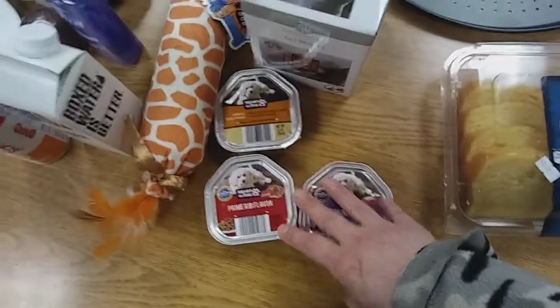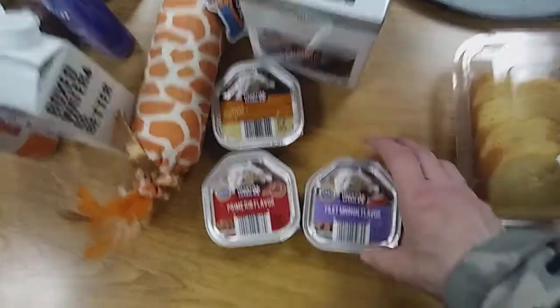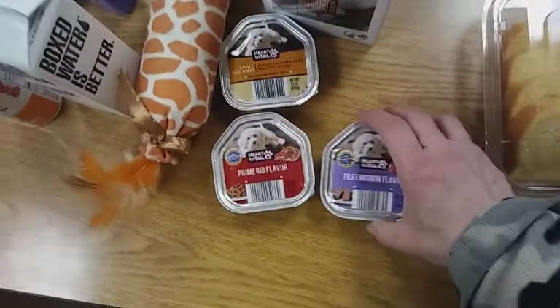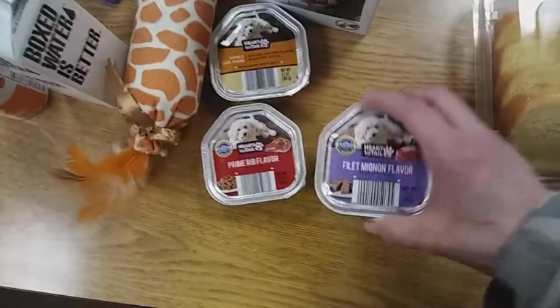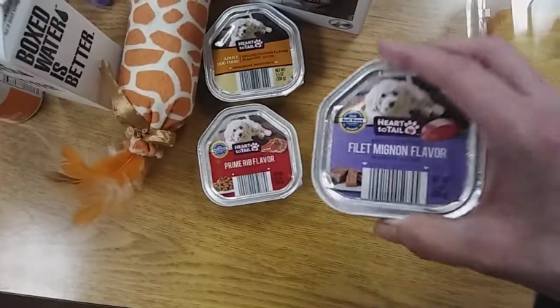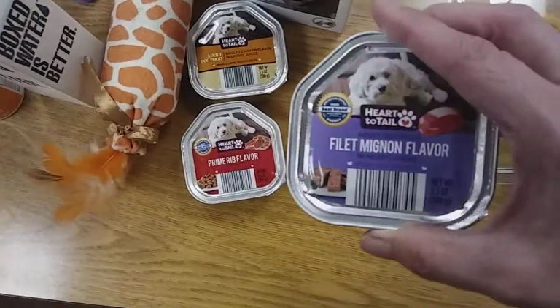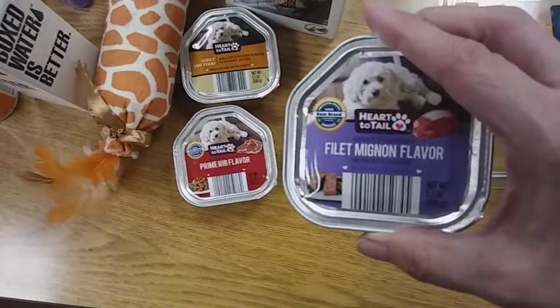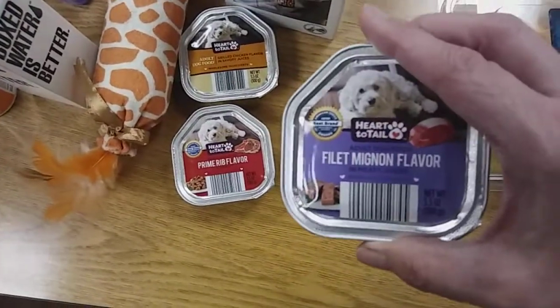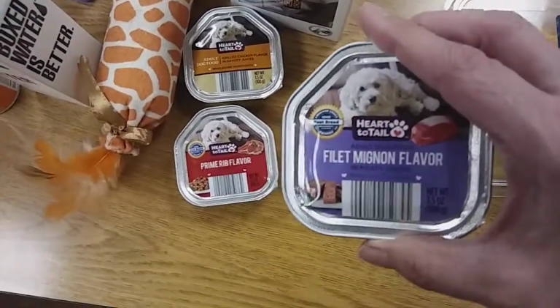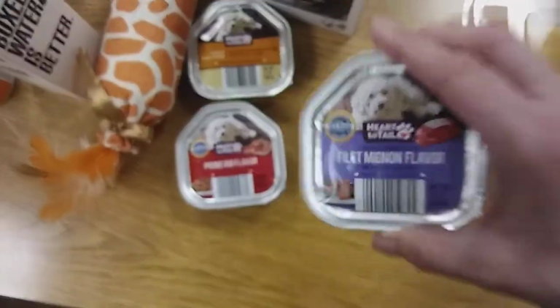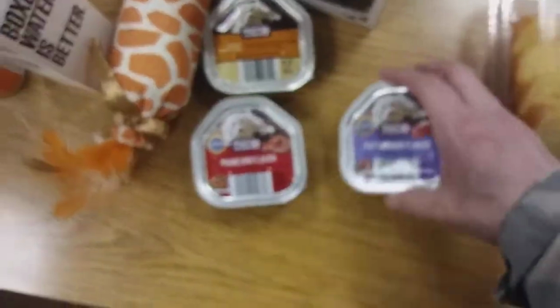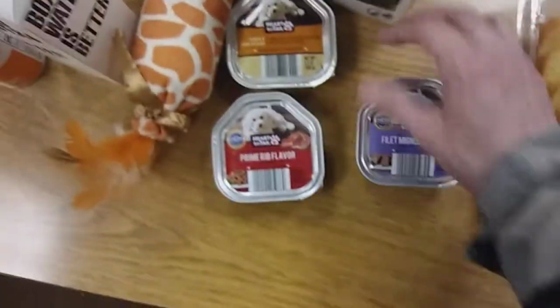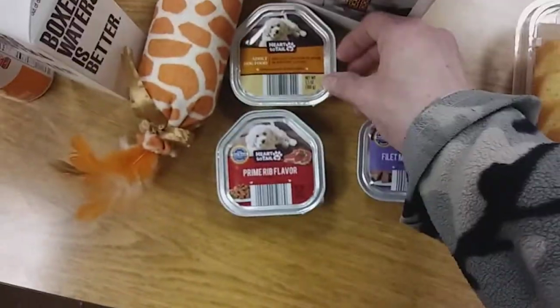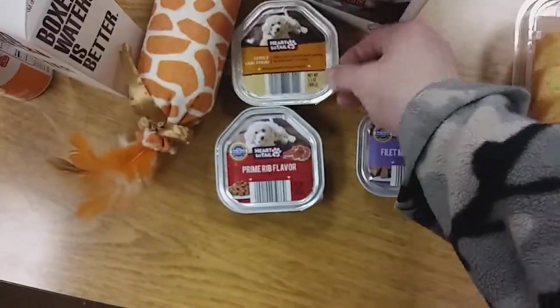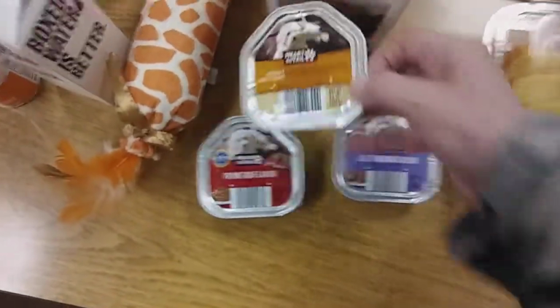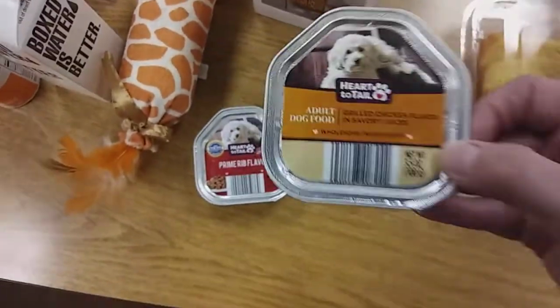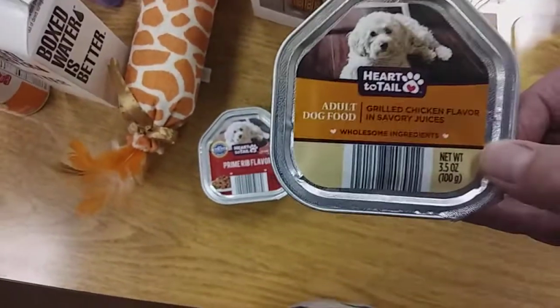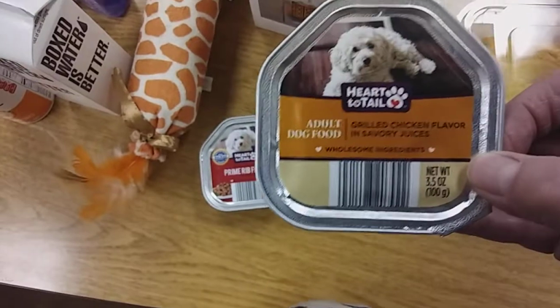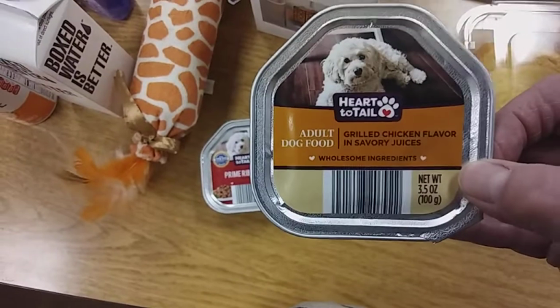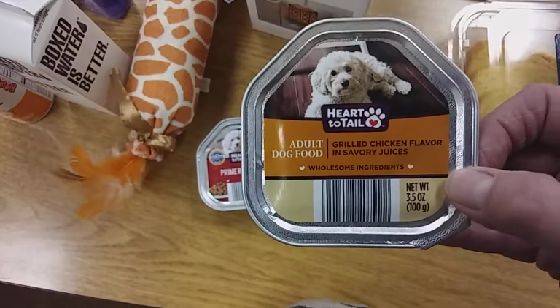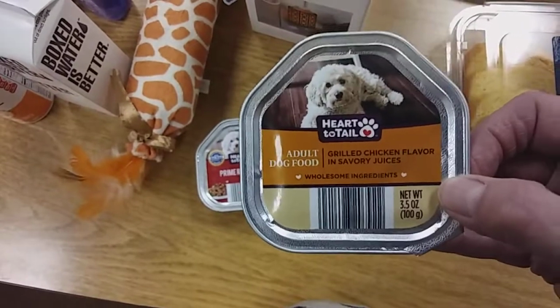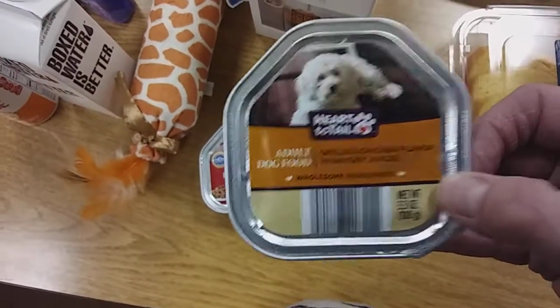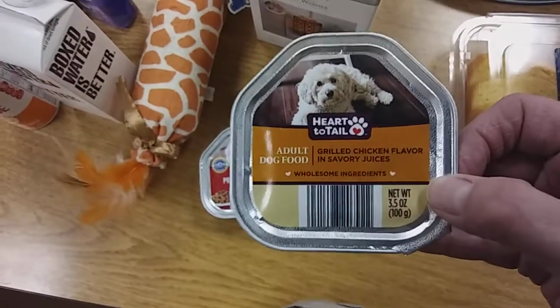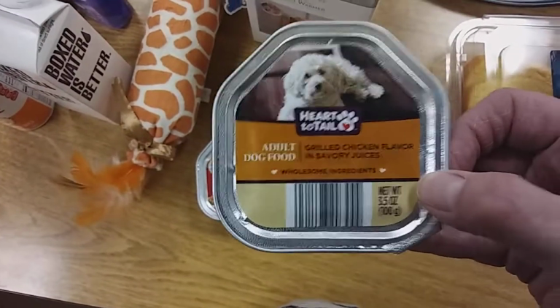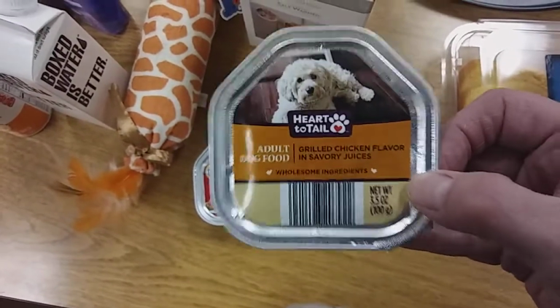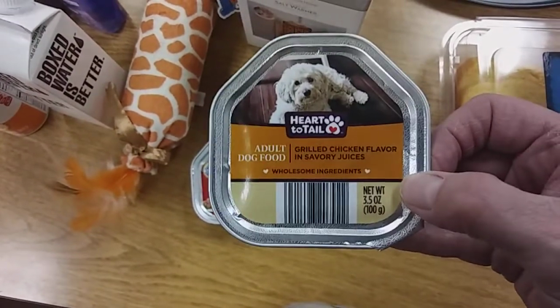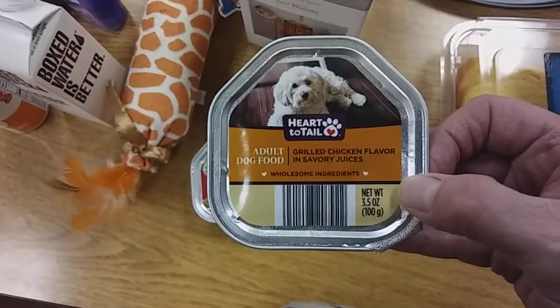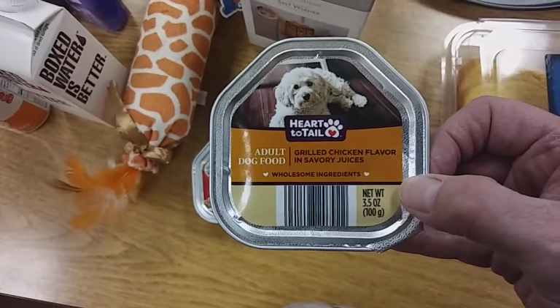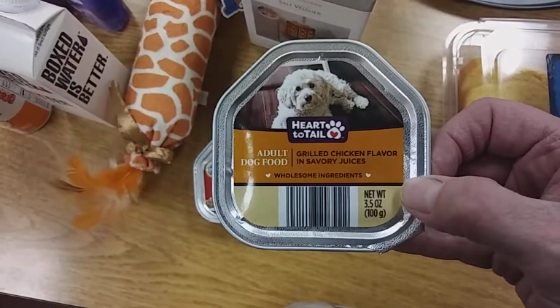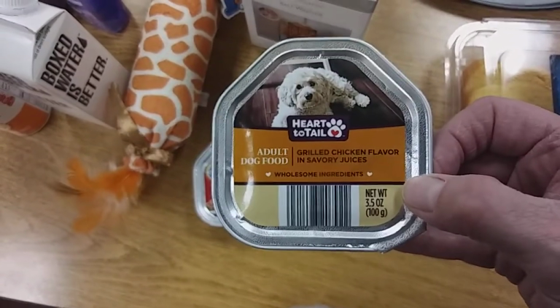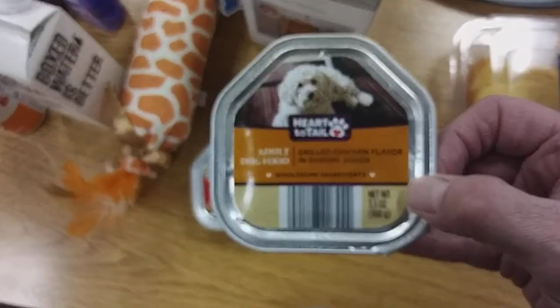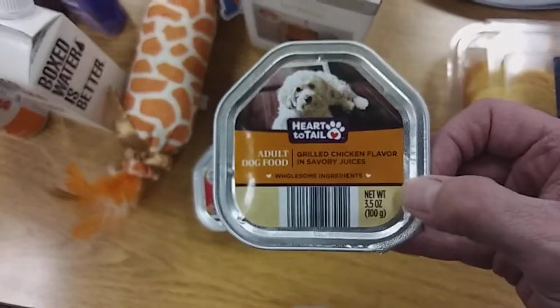I picked up some treats for the dogs. Three different flavors this time. I have never used these before, never given these to the dogs before, so we're going to see what Jack and Lola think.